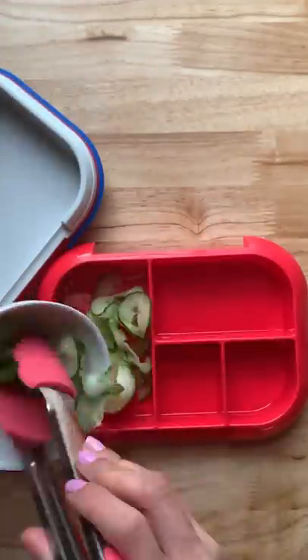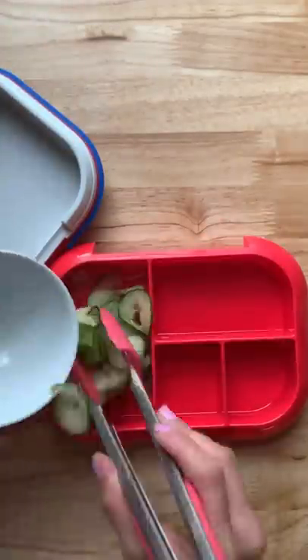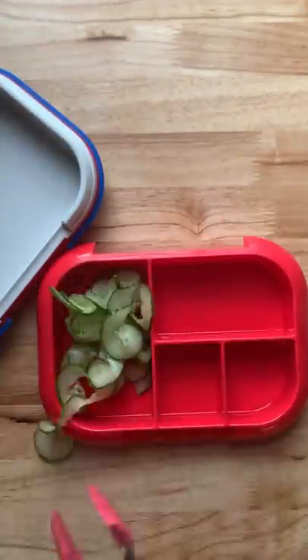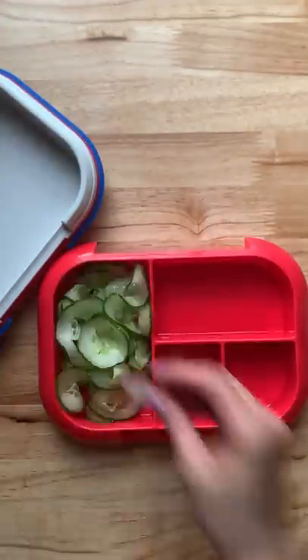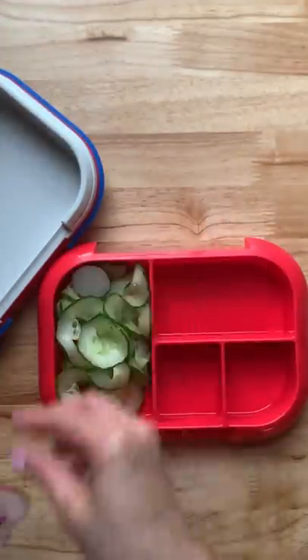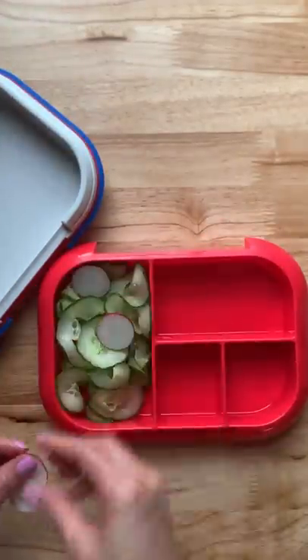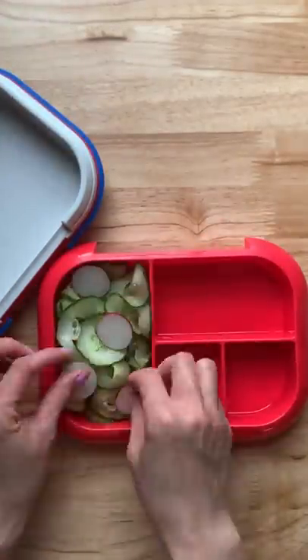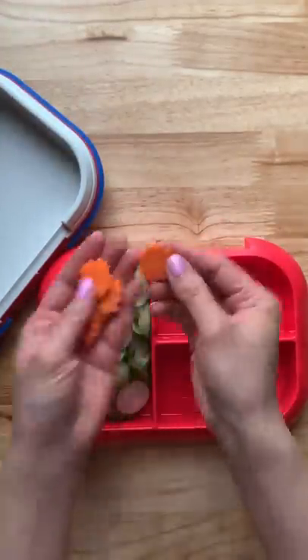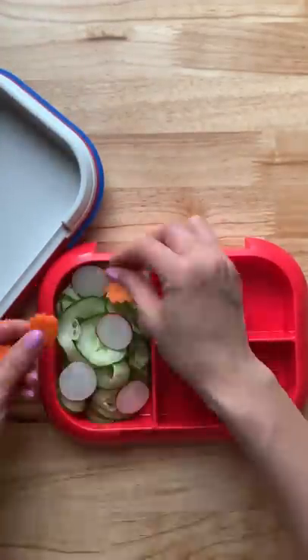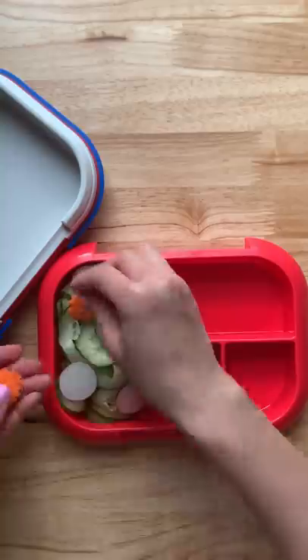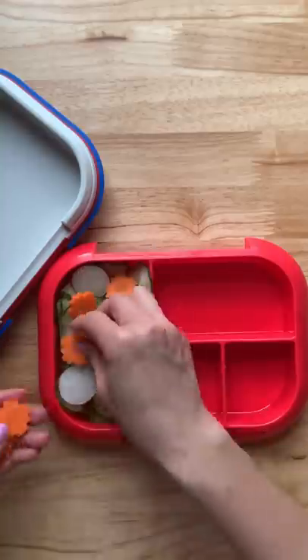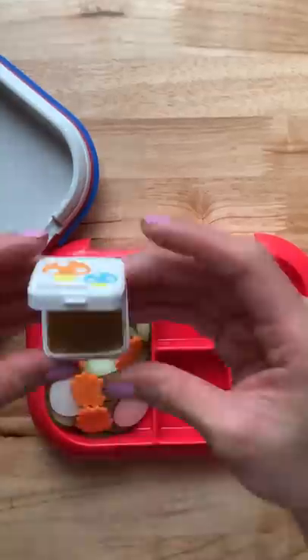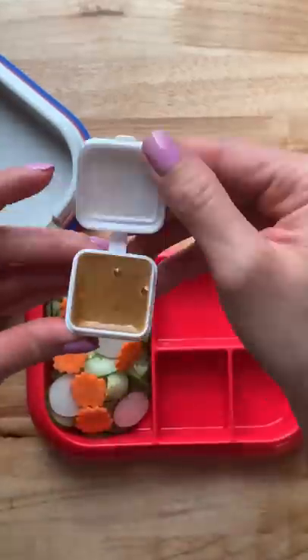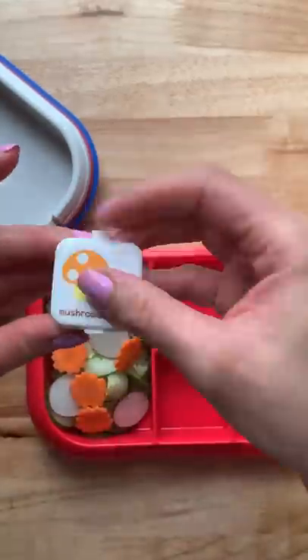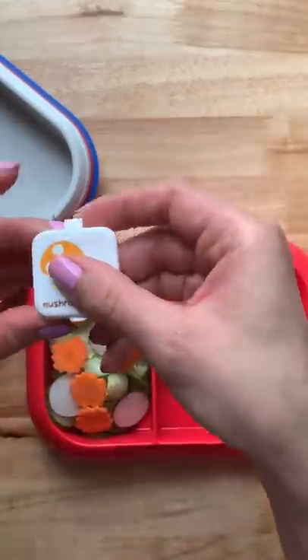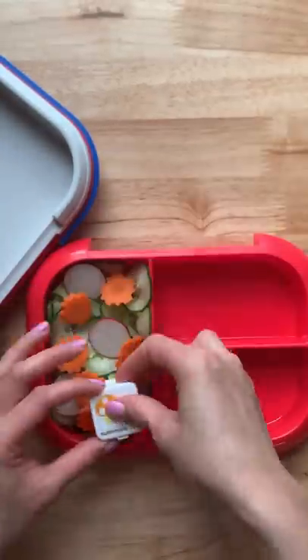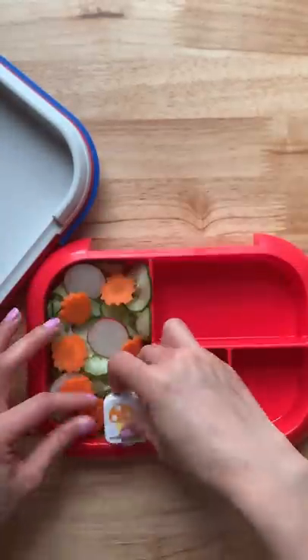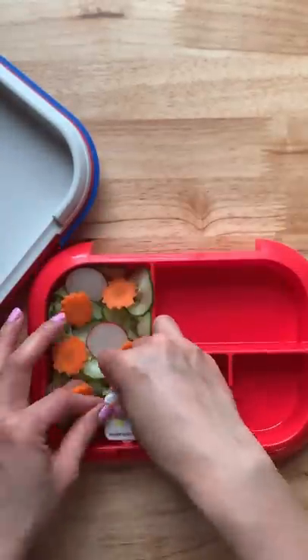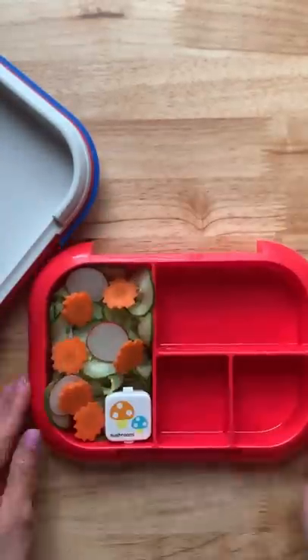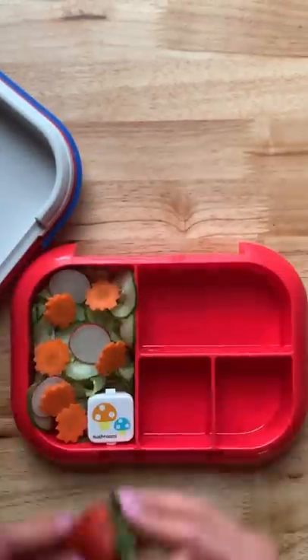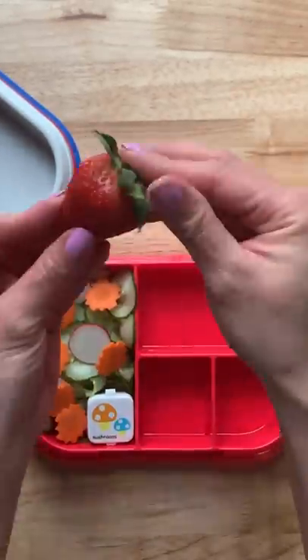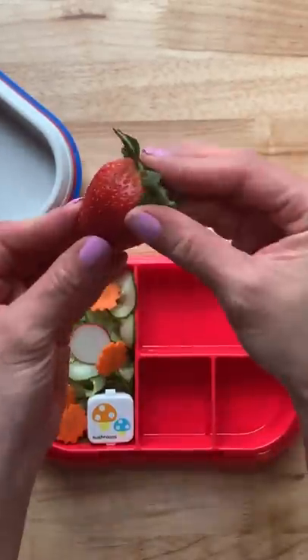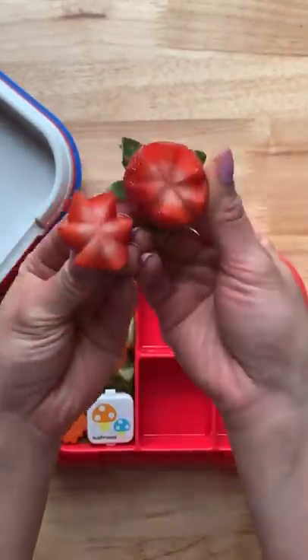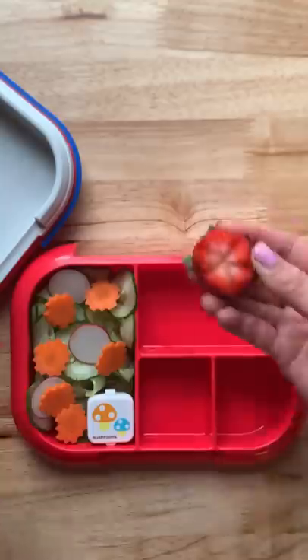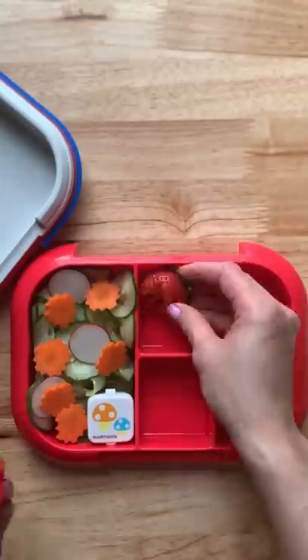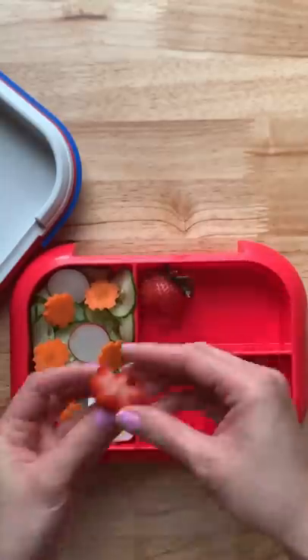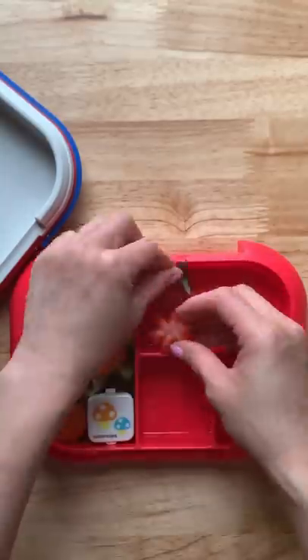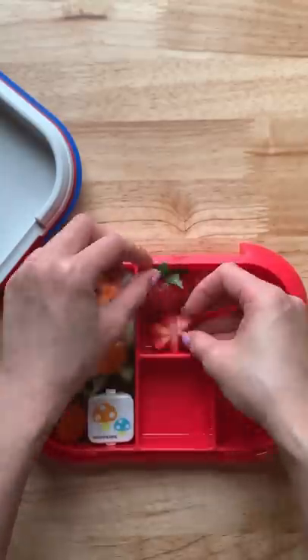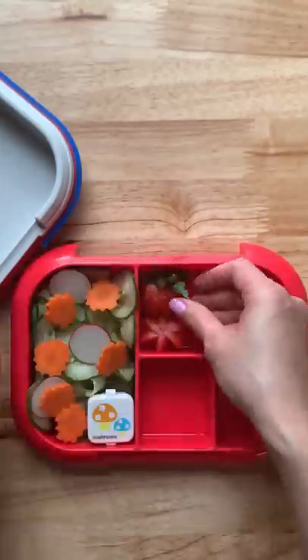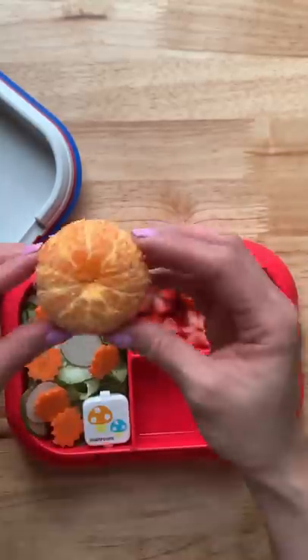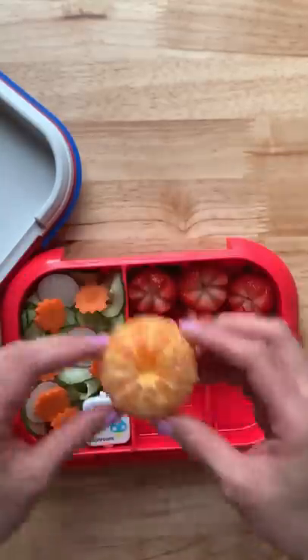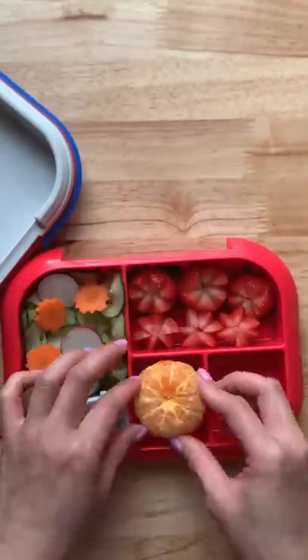For their side dishes, they're going to have a cucumber salad with radish, carrots, and honey ginger dressing. They're also going to have some strawberries, a mandarin orange, and s'mores brownie bites.